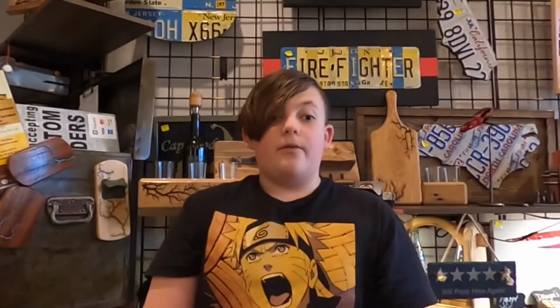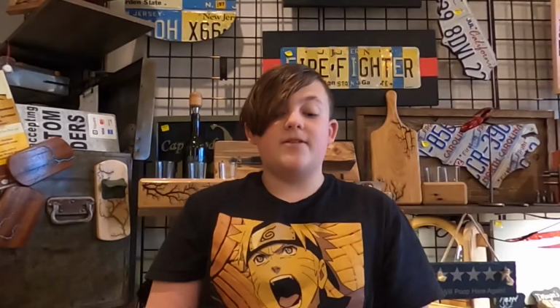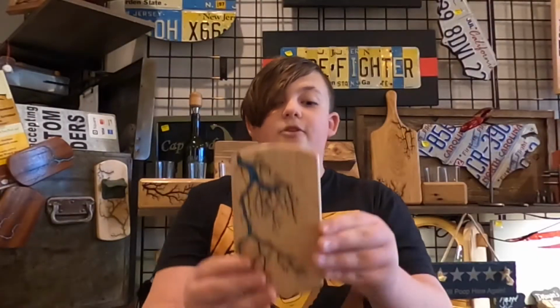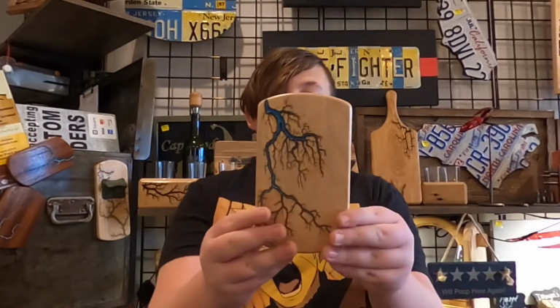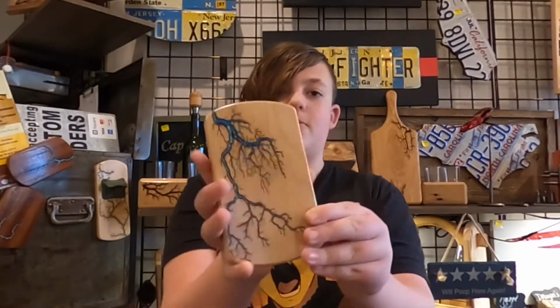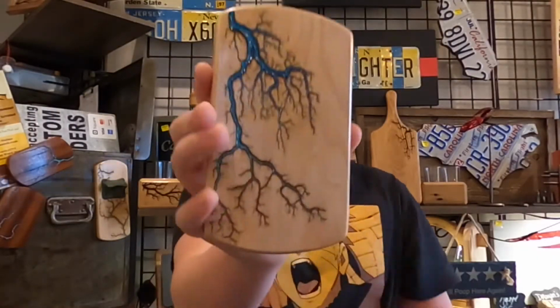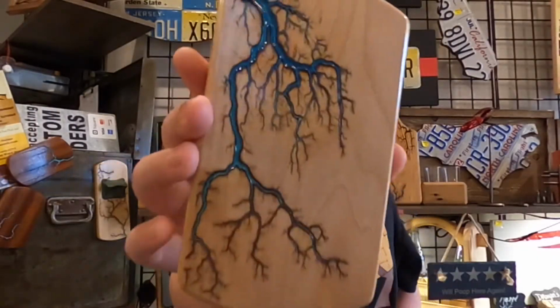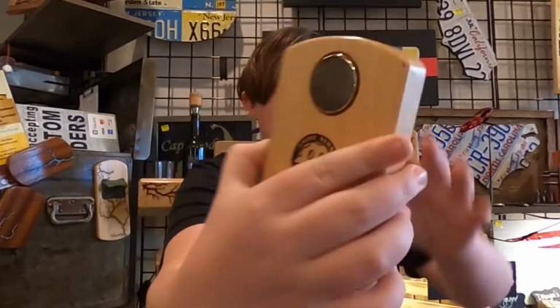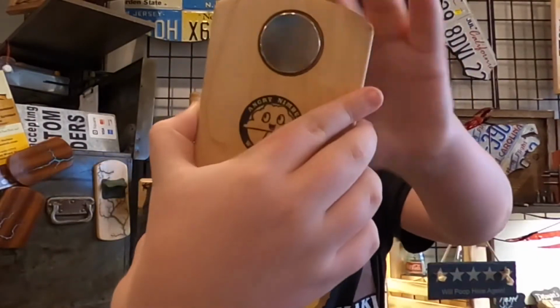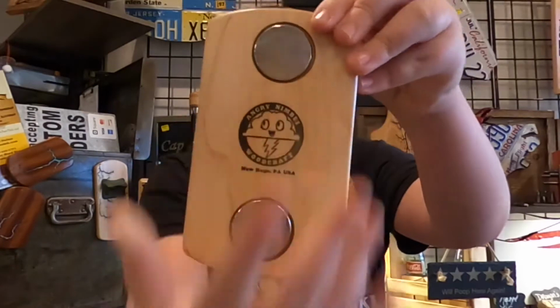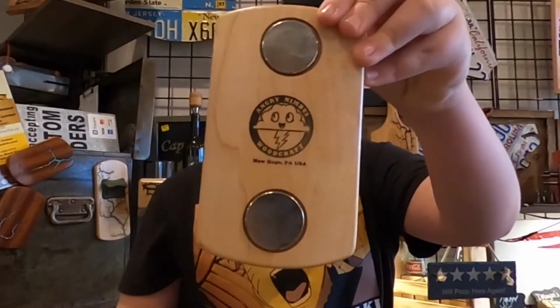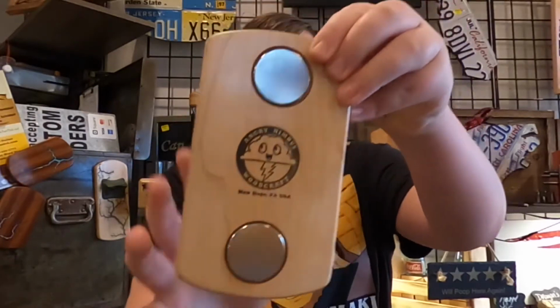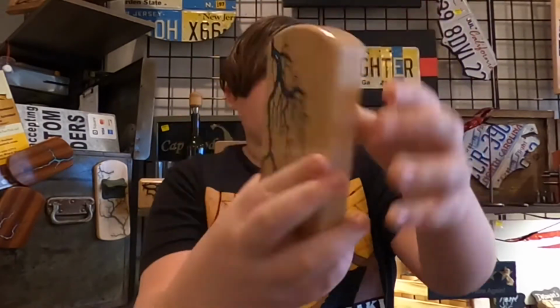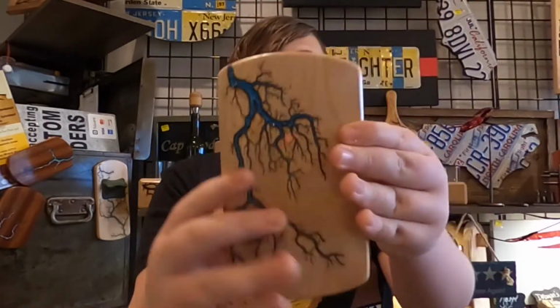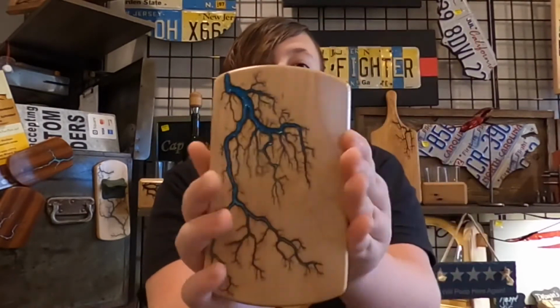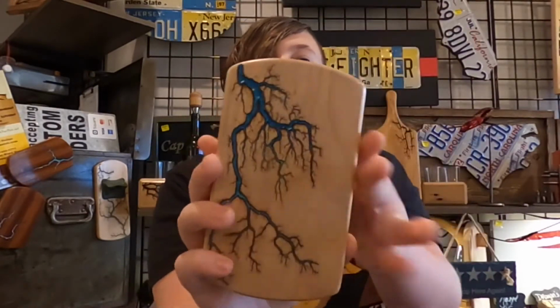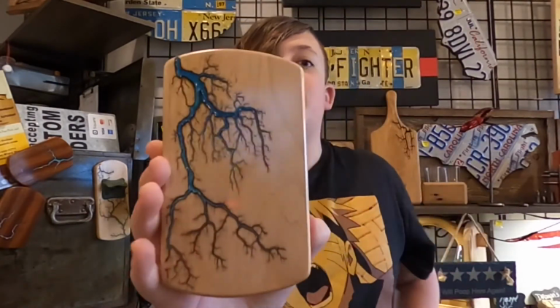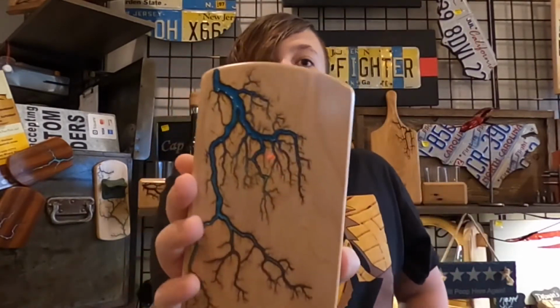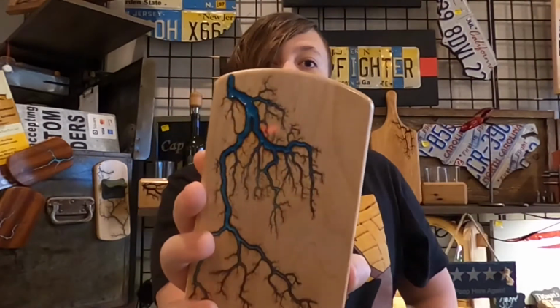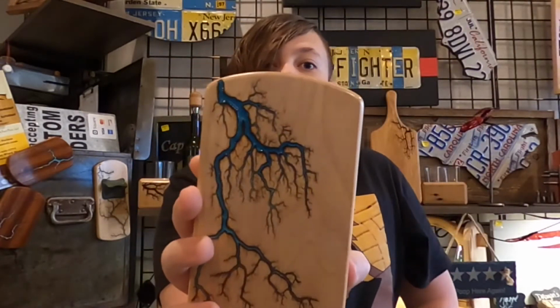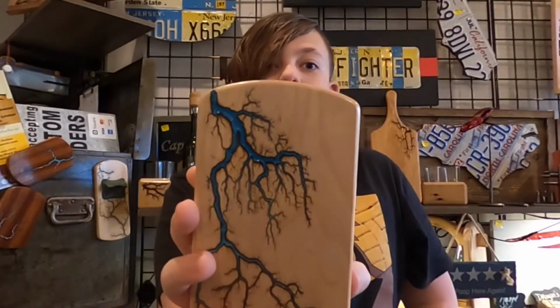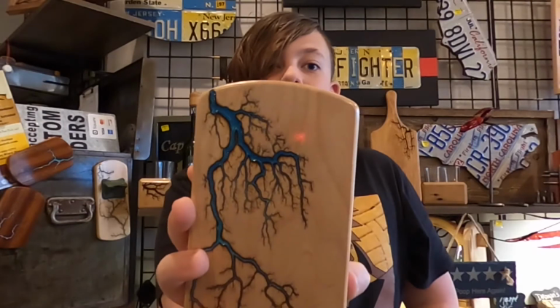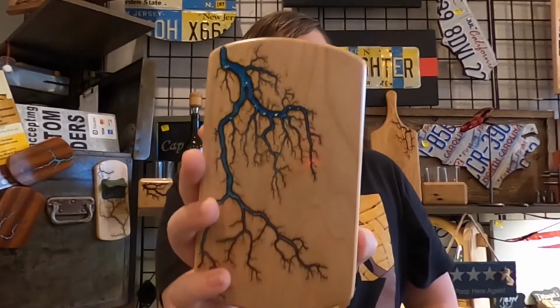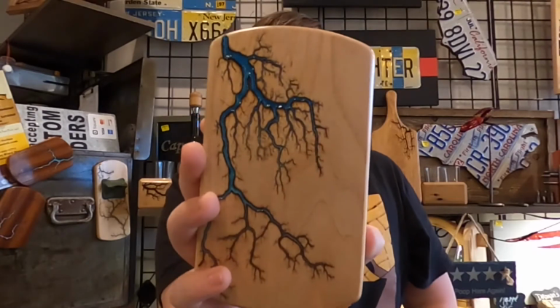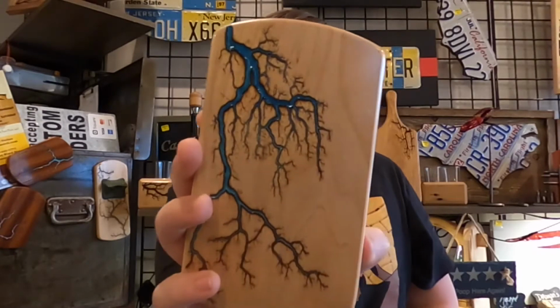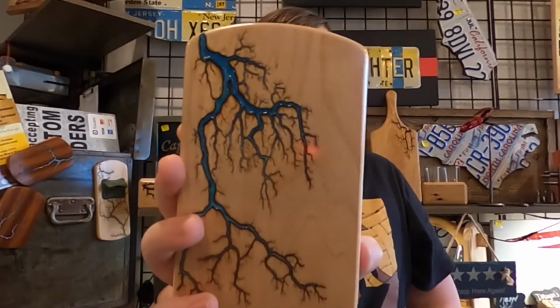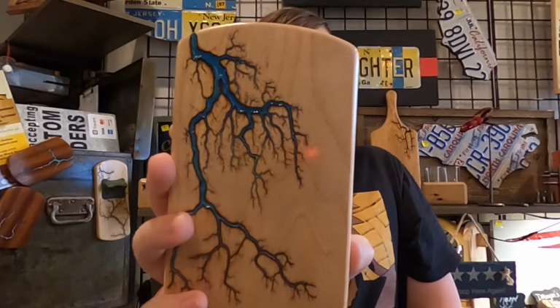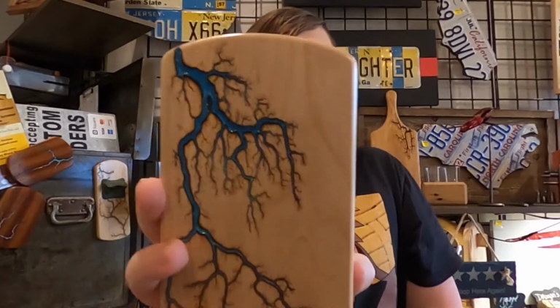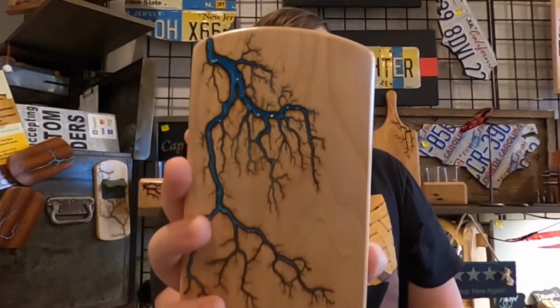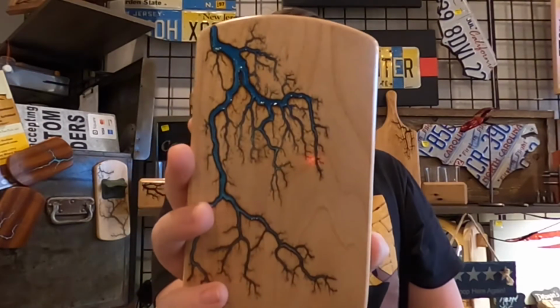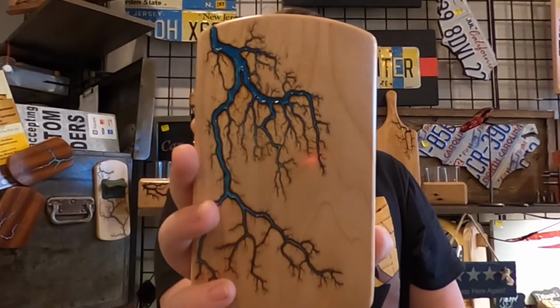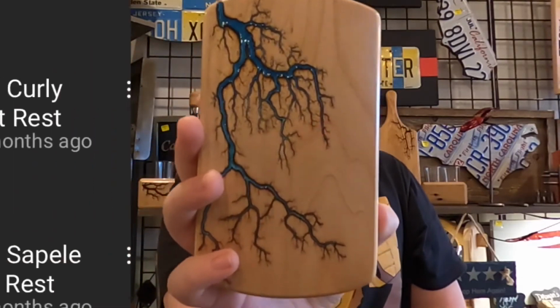This is a fridge menu holder, and it has magnets on the back, and it is made with 10,000 volts of electricity. You can see them actually make them on Angry Nimbus Woodcraft on YouTube.